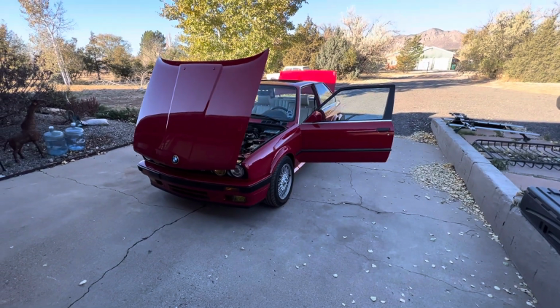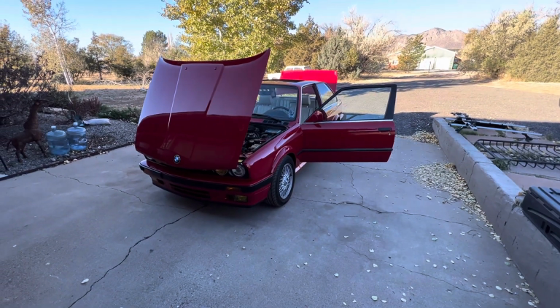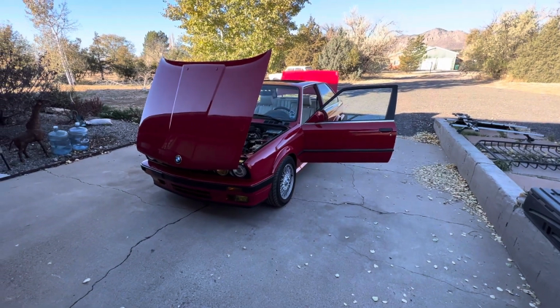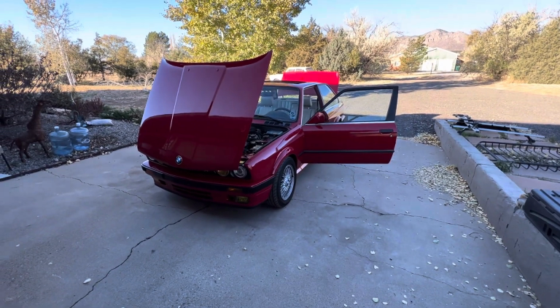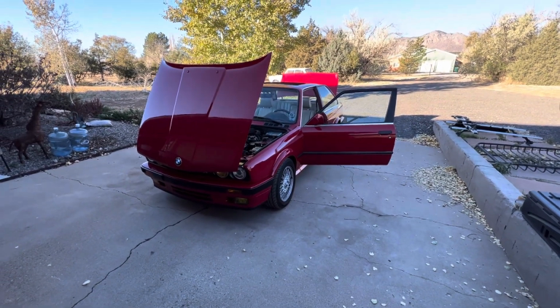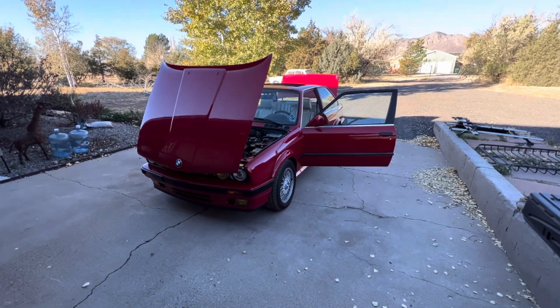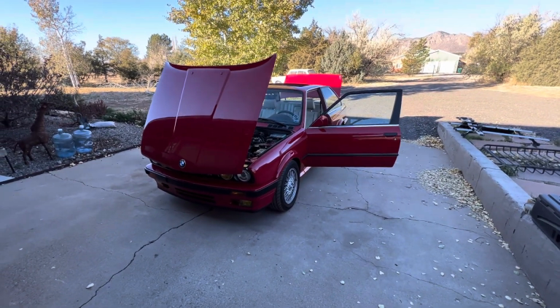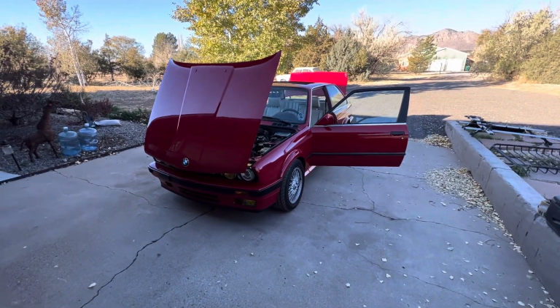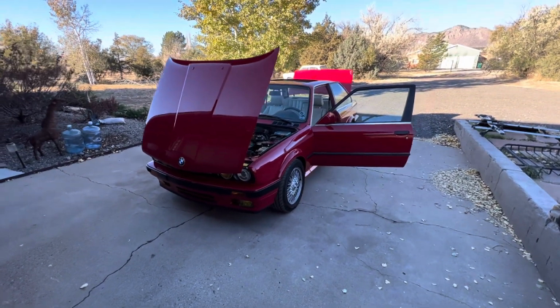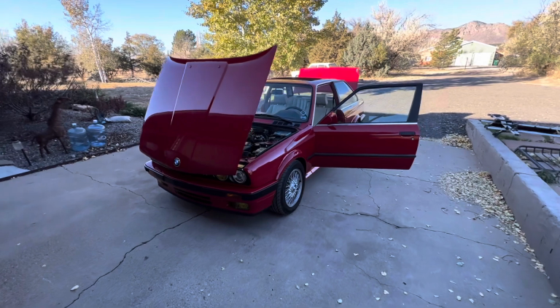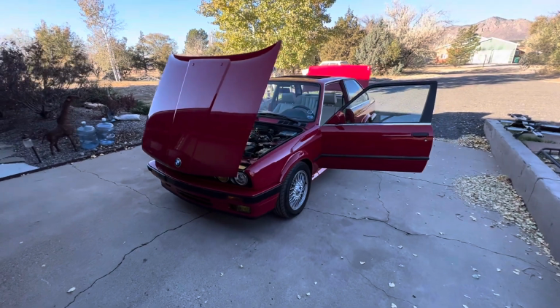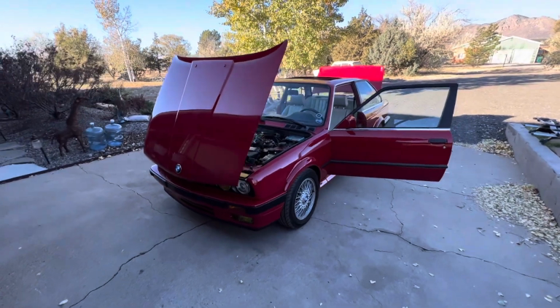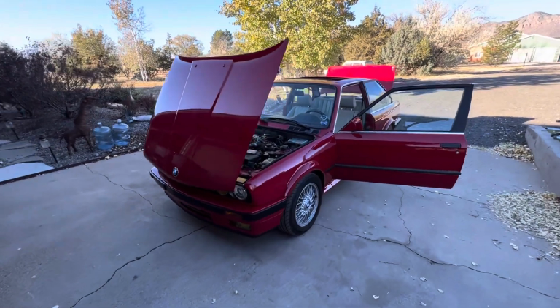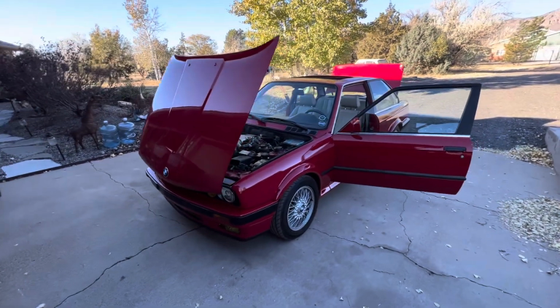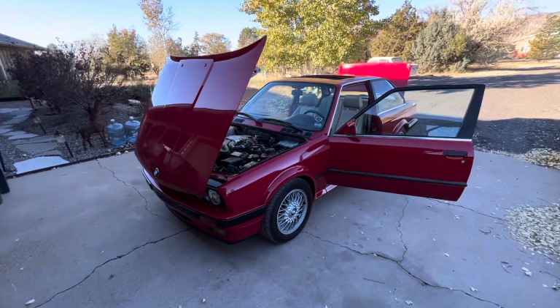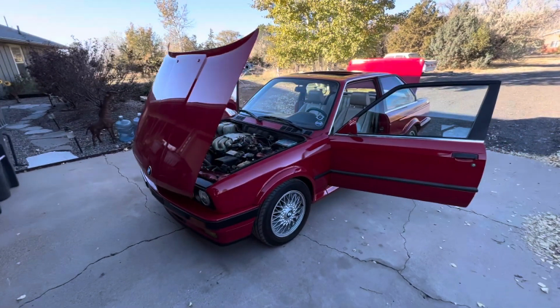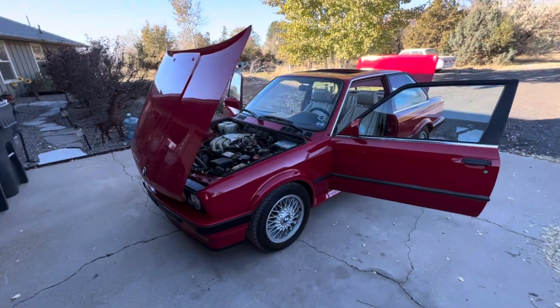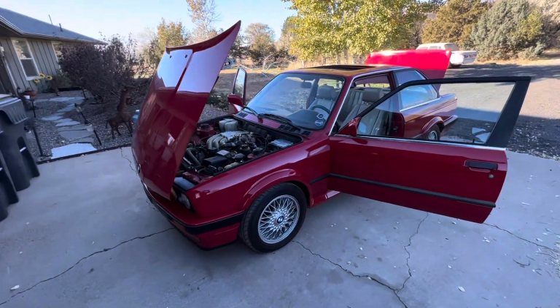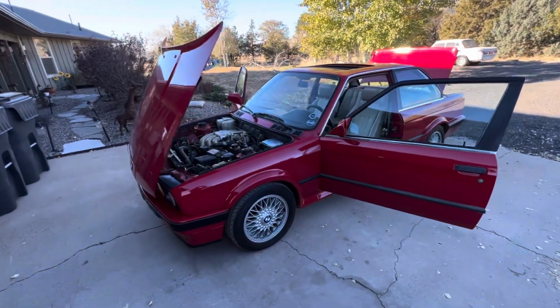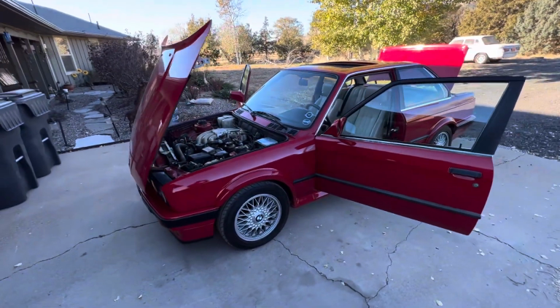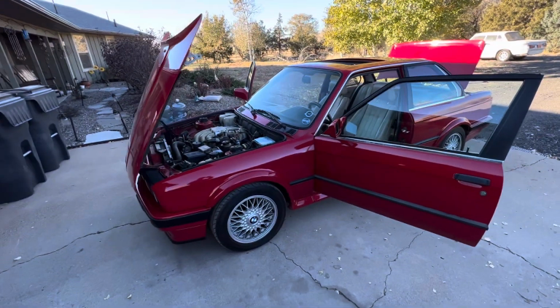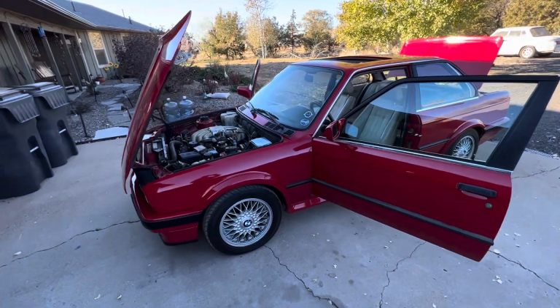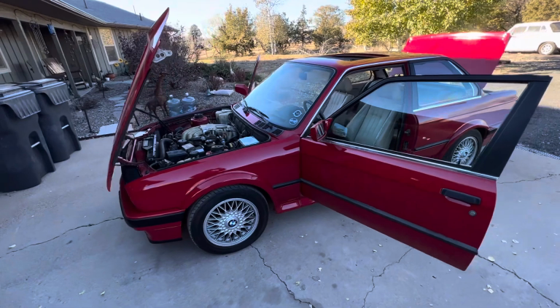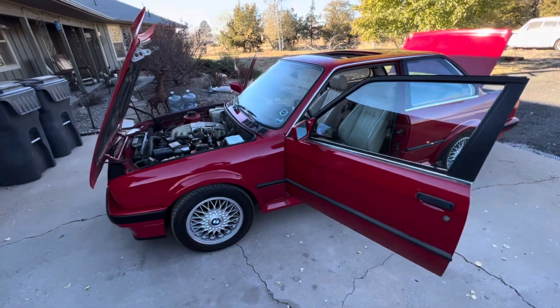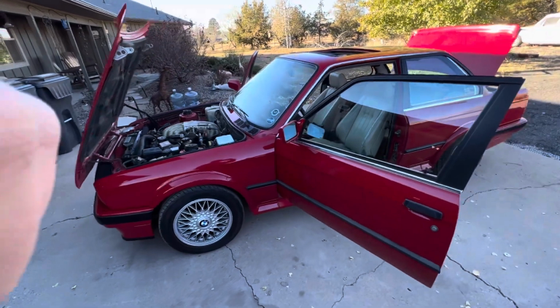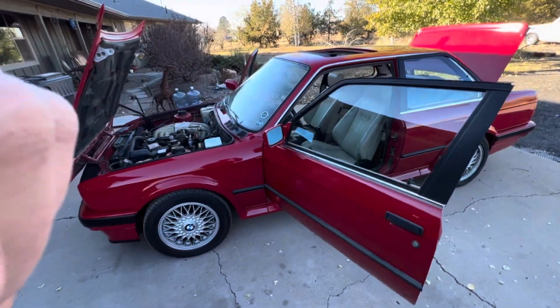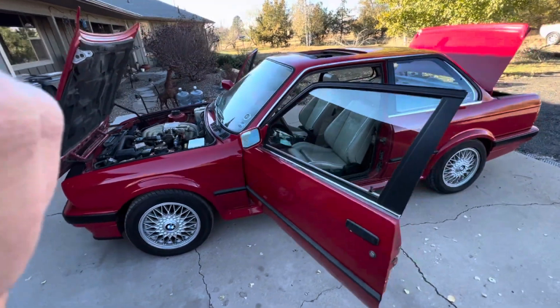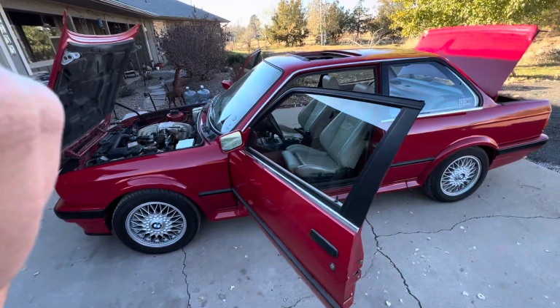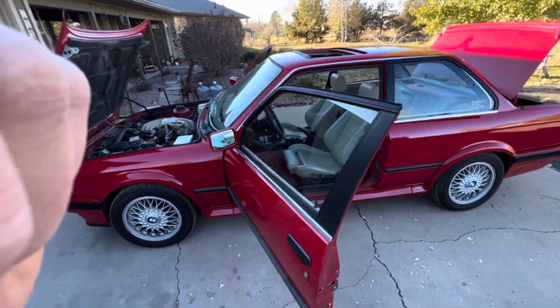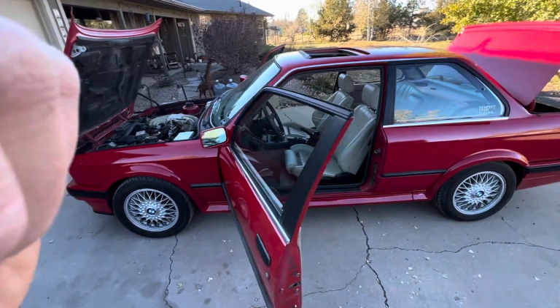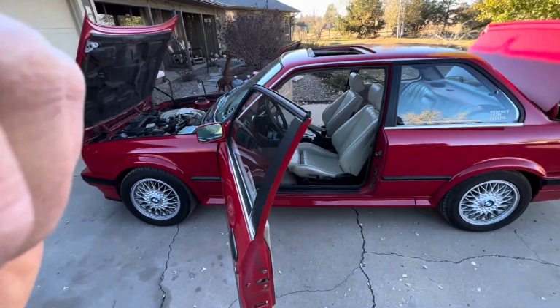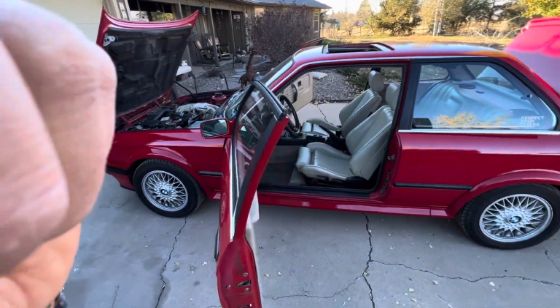1989 BMW 325i walk-around video with doors and hood open, sunroof open too.